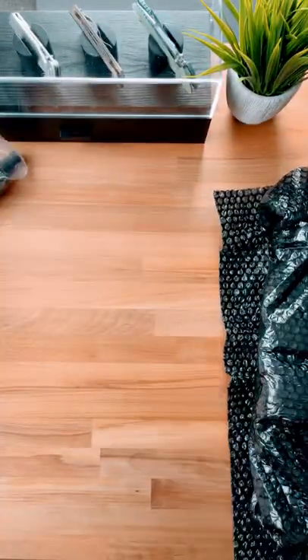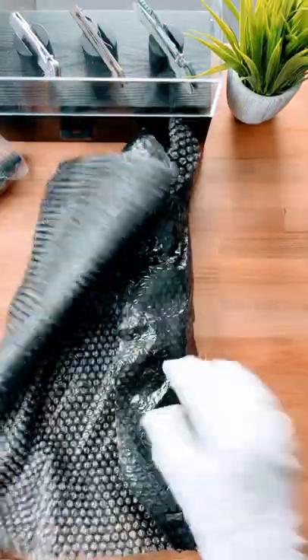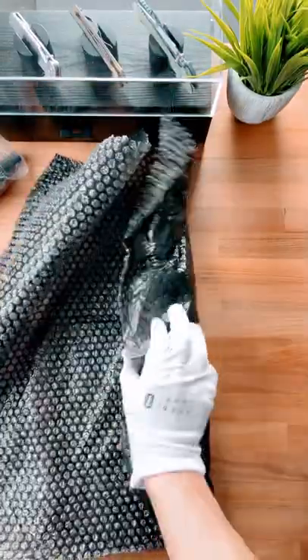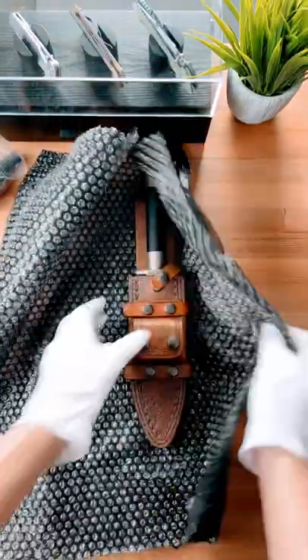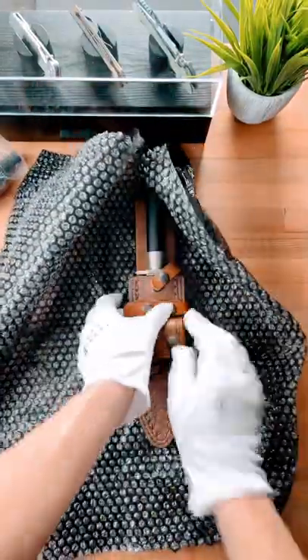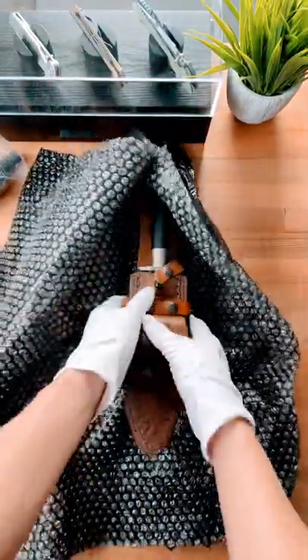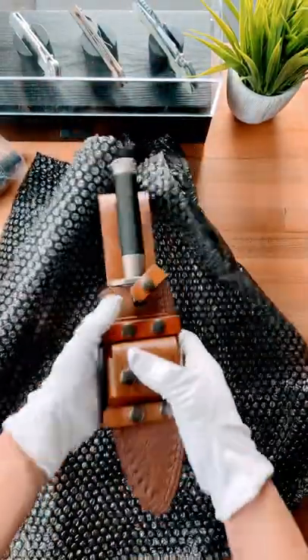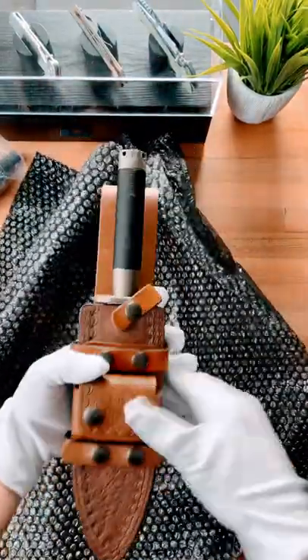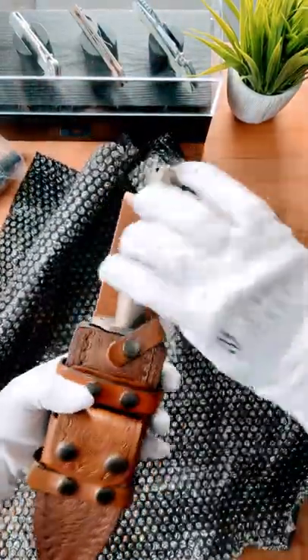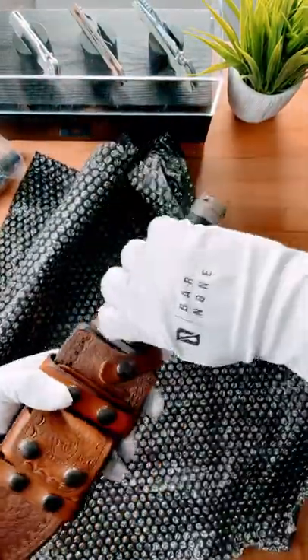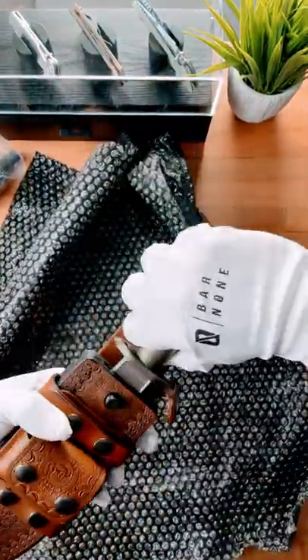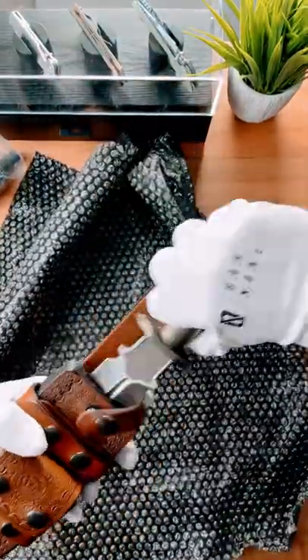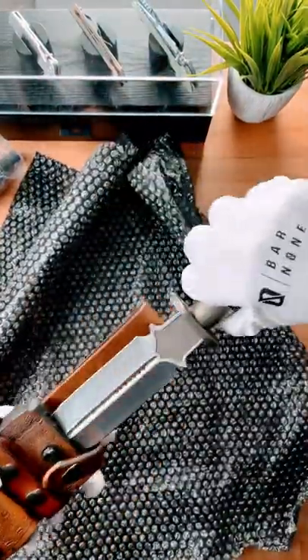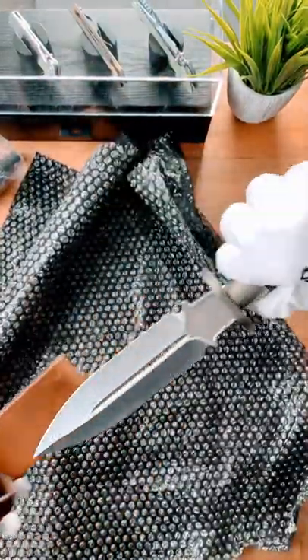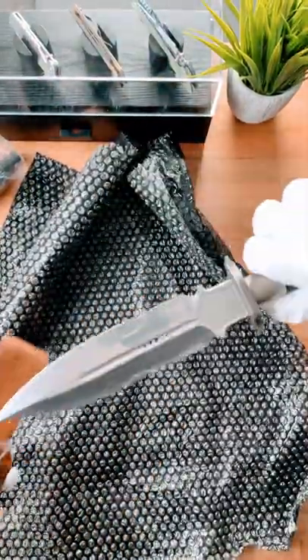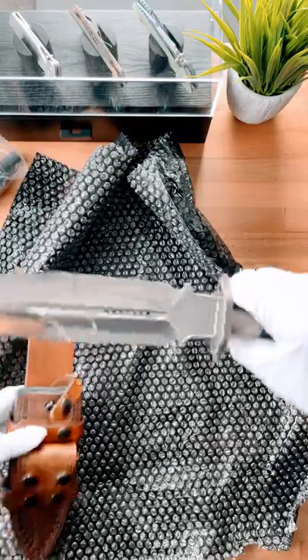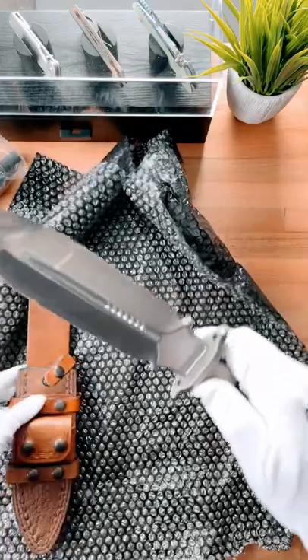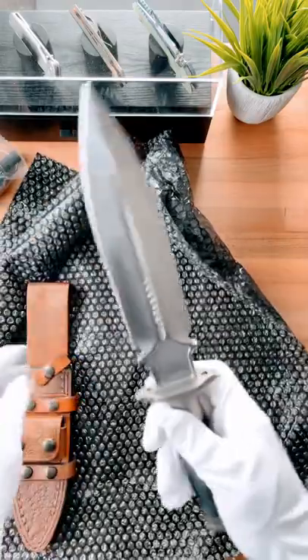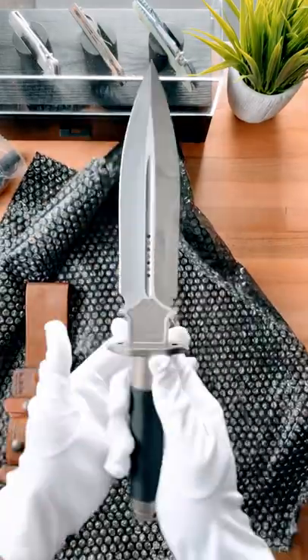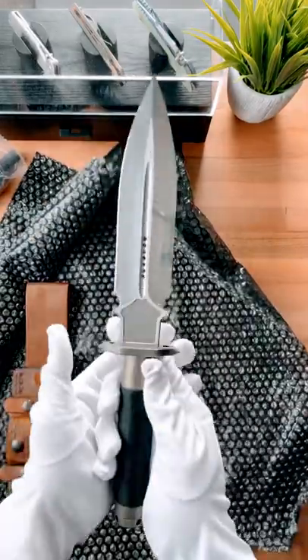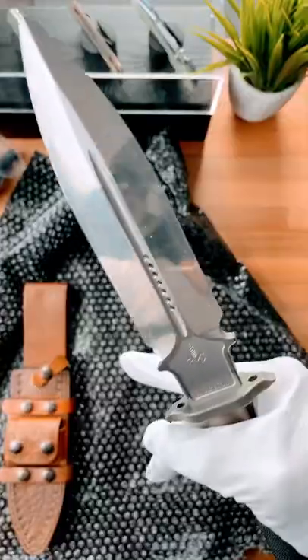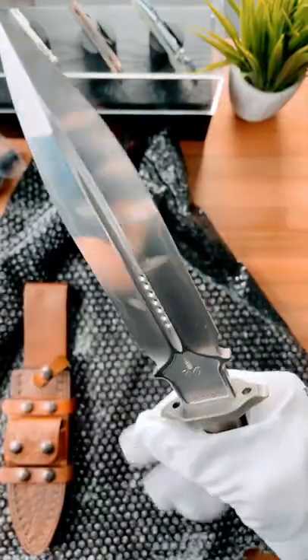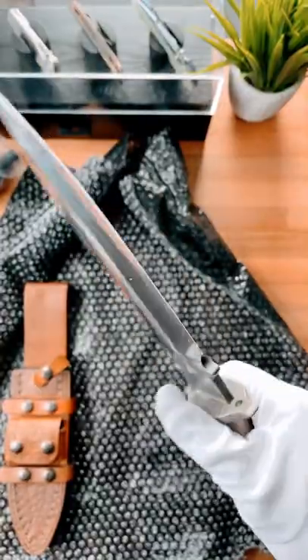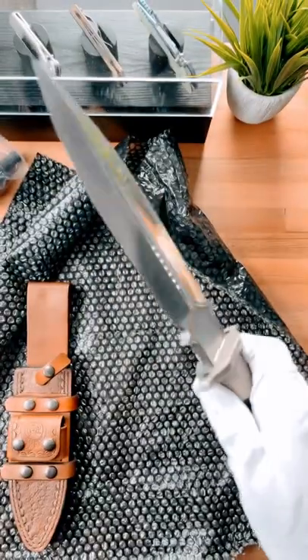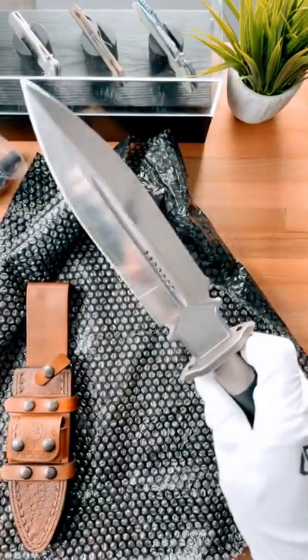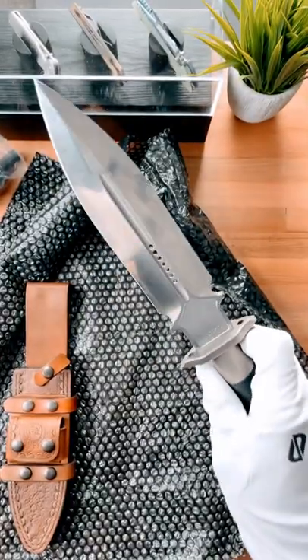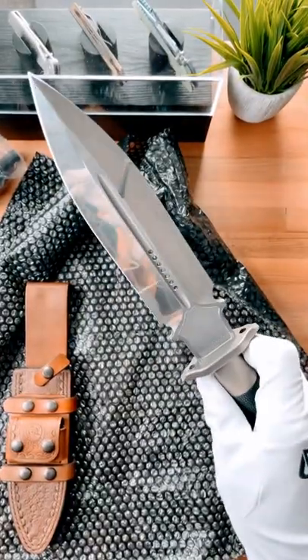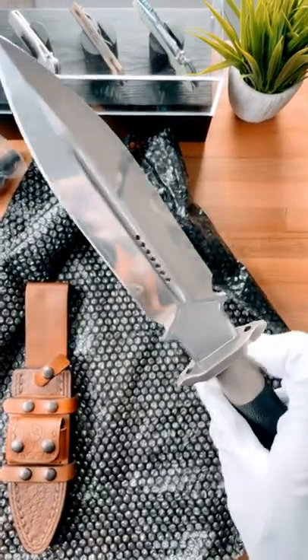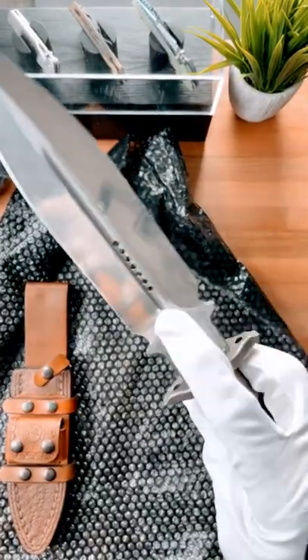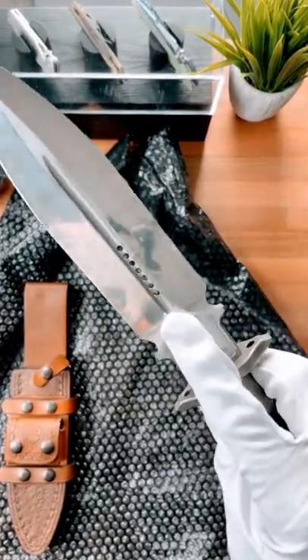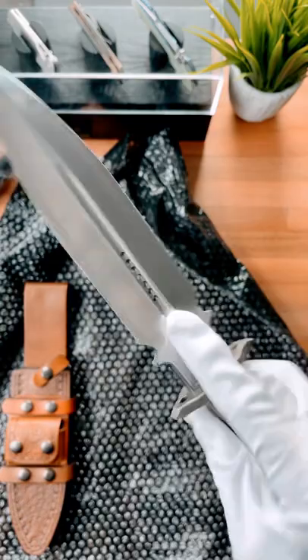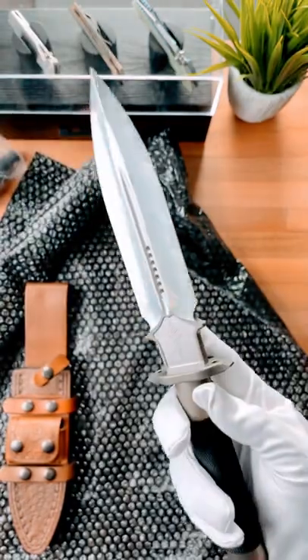This is what you guys have been waiting for. Check this beast out. A double-edged dagger. It's got this insane finish and, of course, some bleed holes.